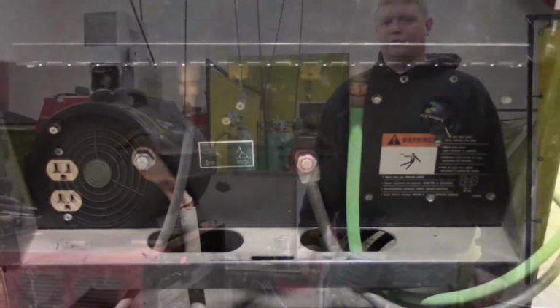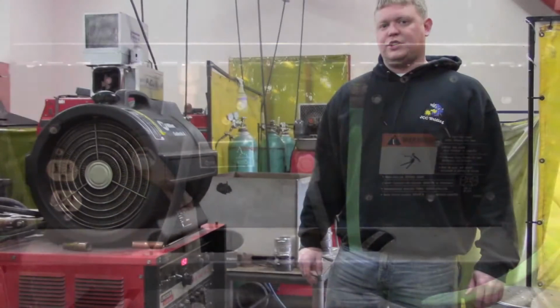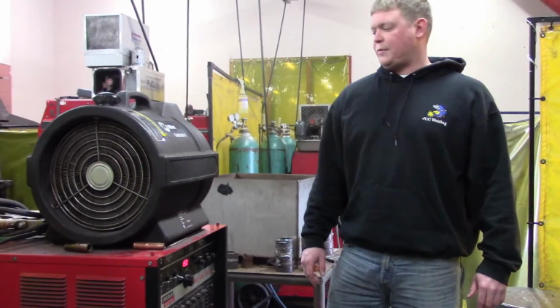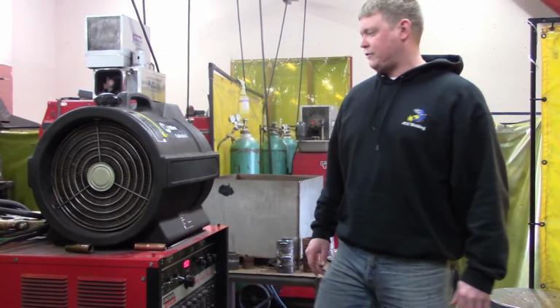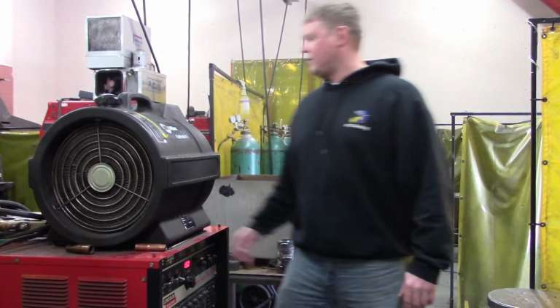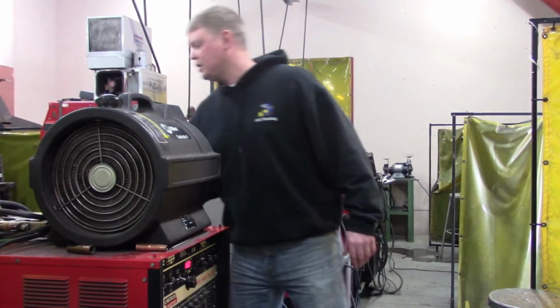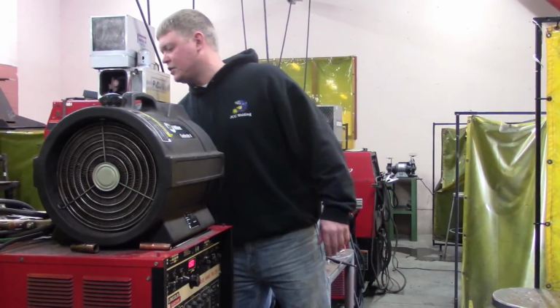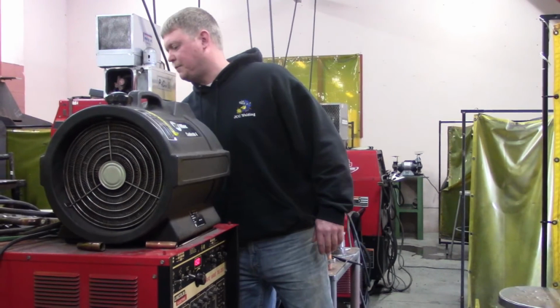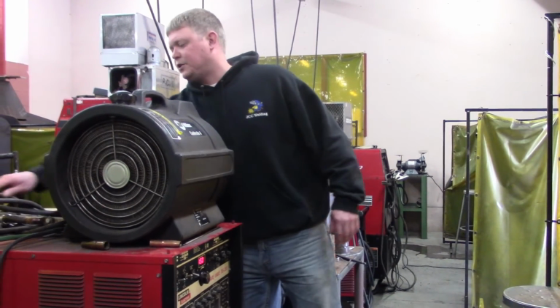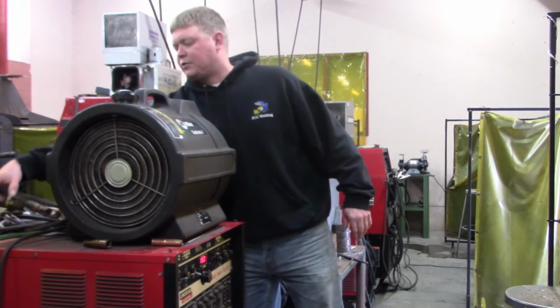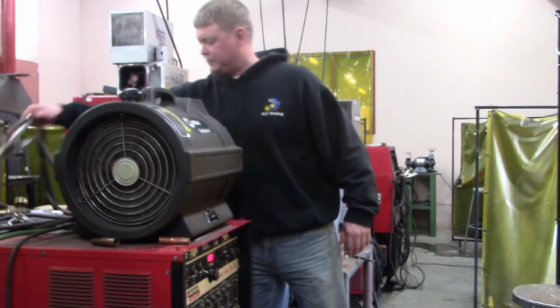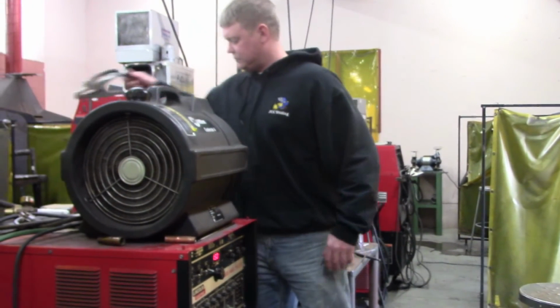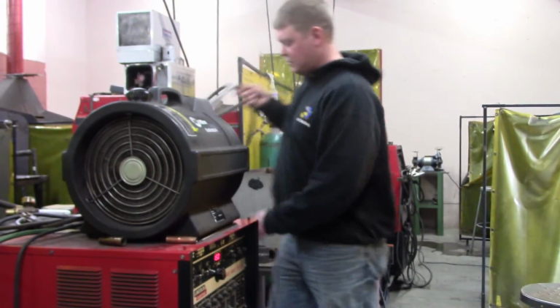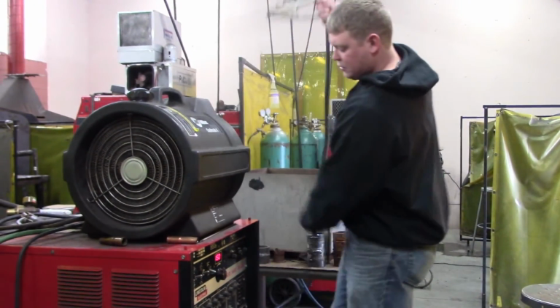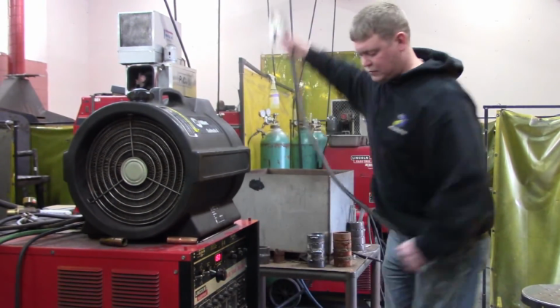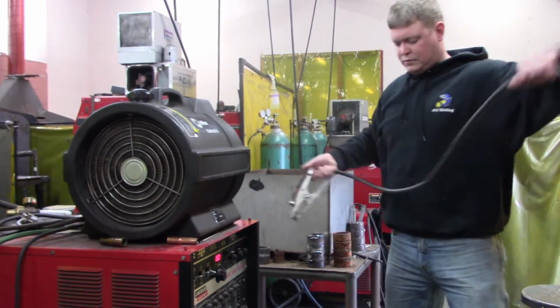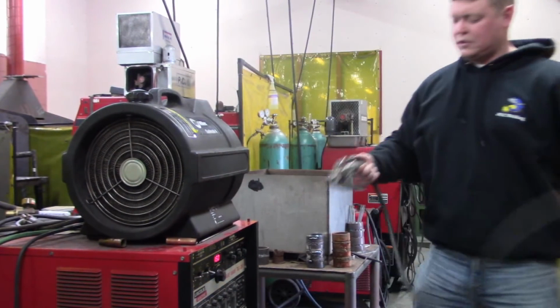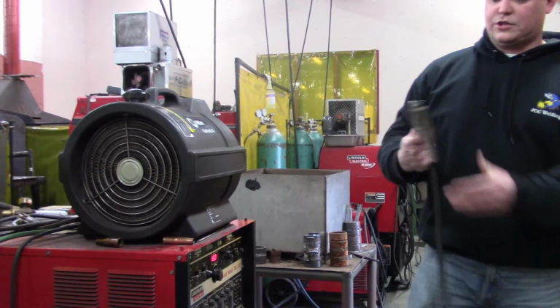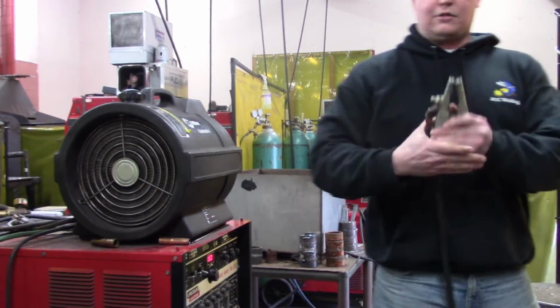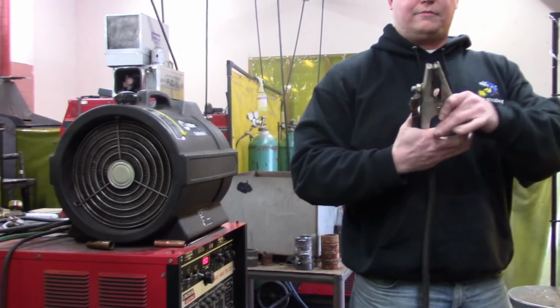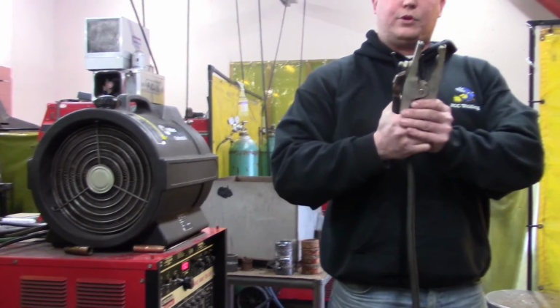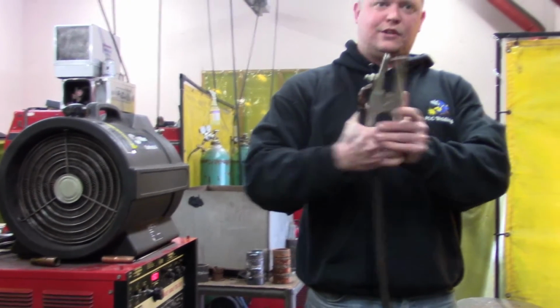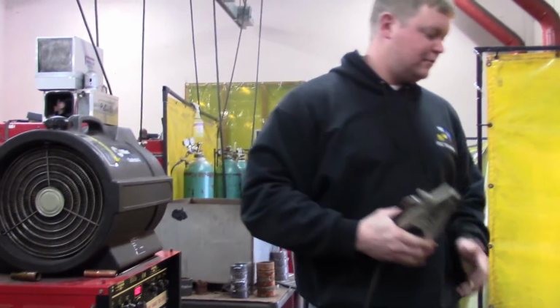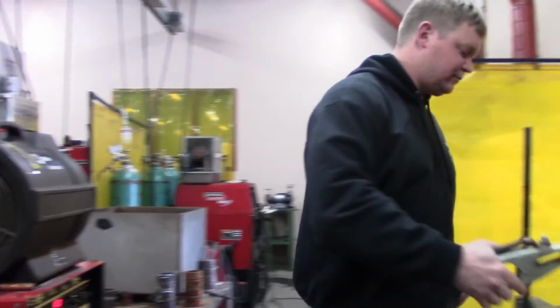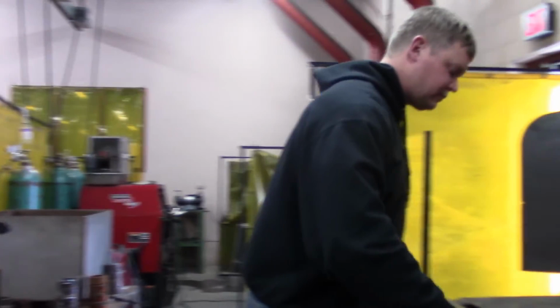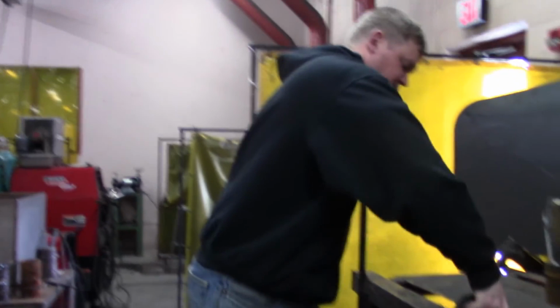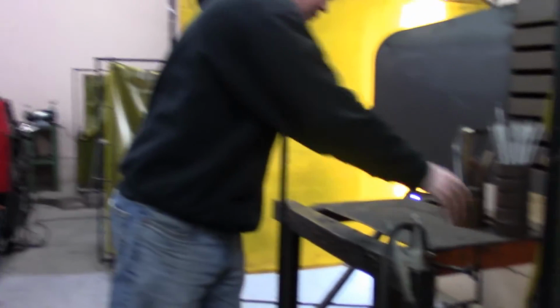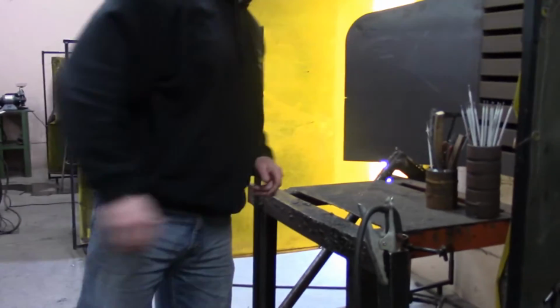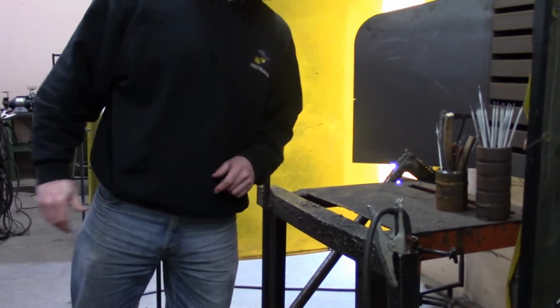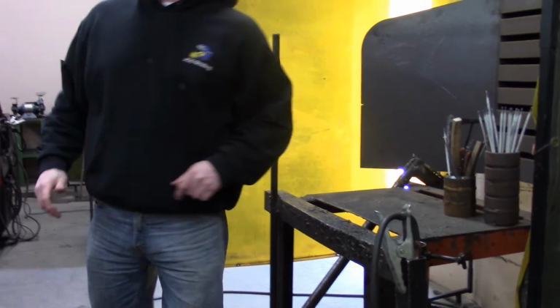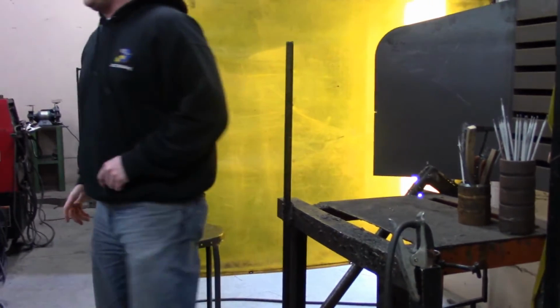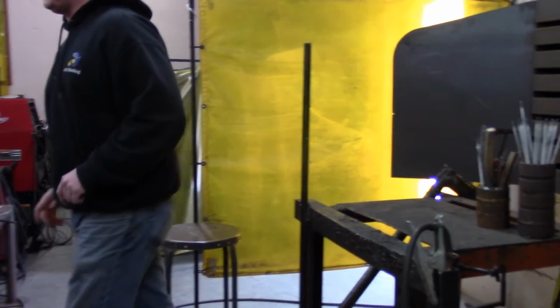For machine setup, the first thing to do is hook up your ground clamp. This is your ground clamp — it's pretty basic. Just put it on wherever you're going to do your welding.